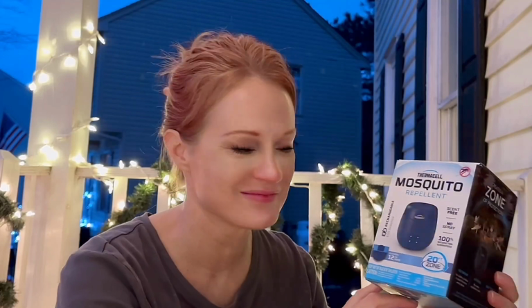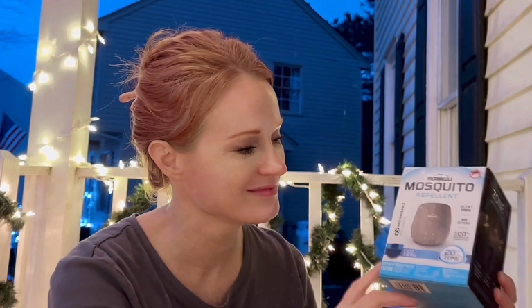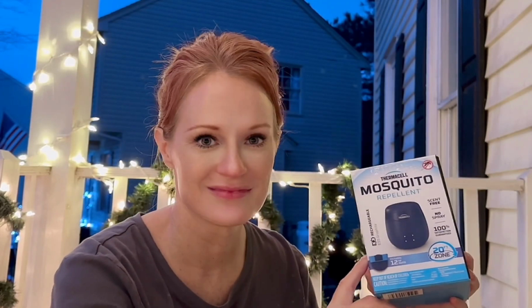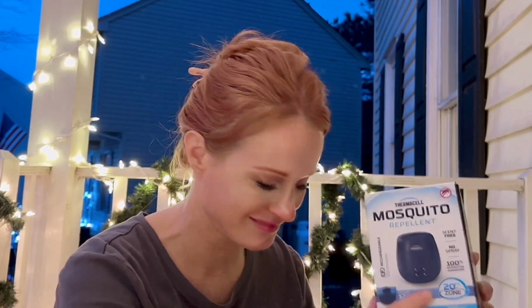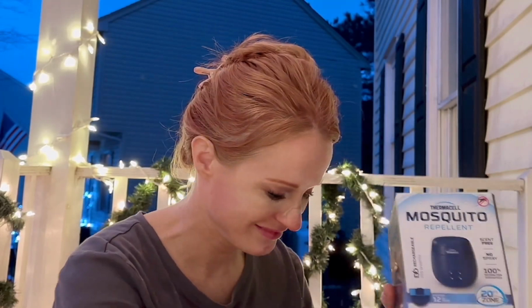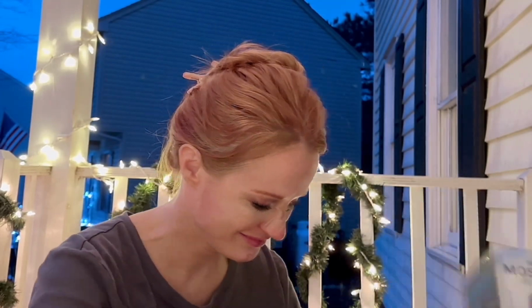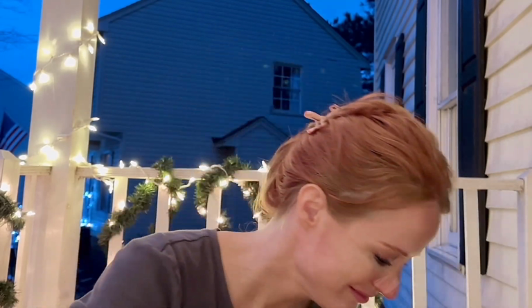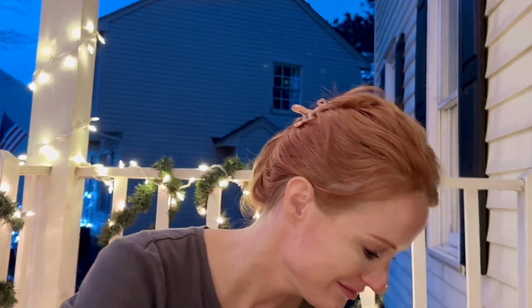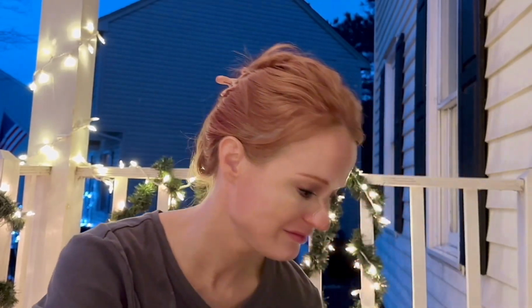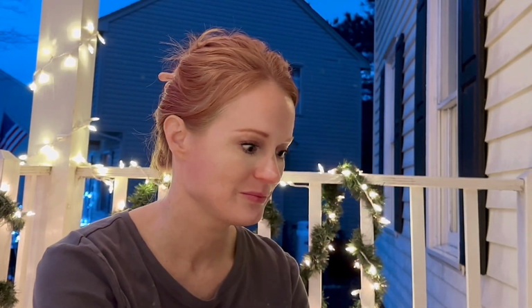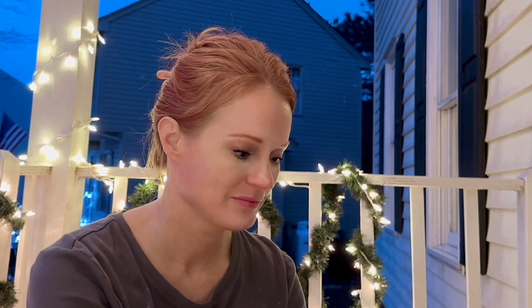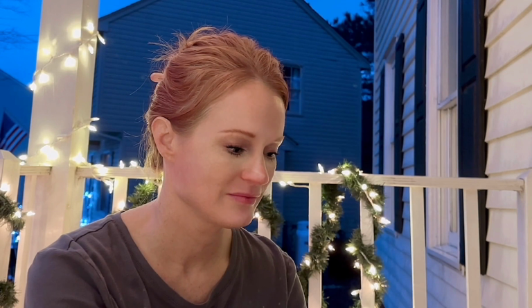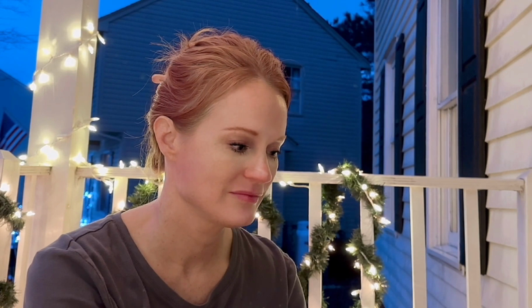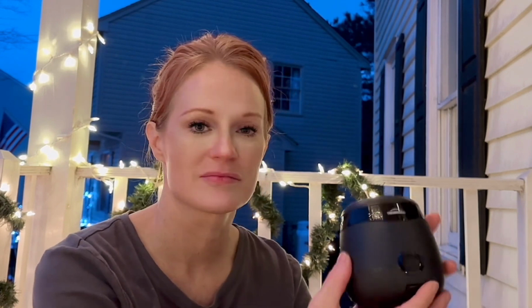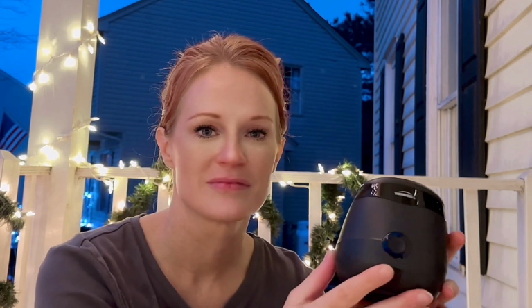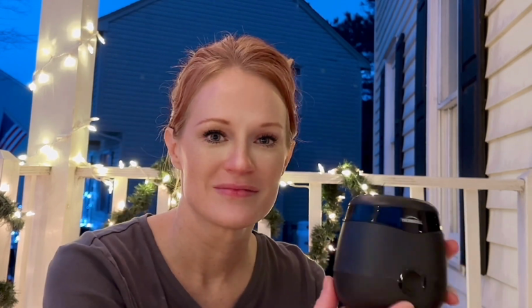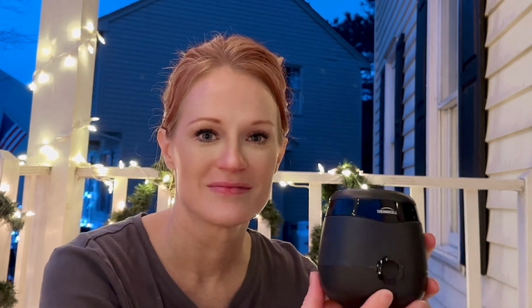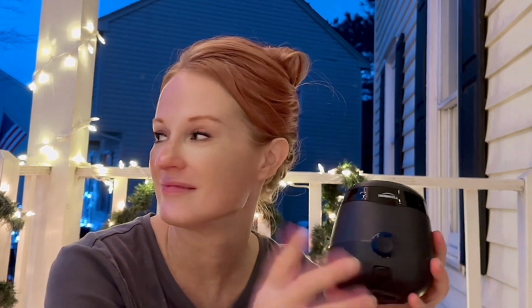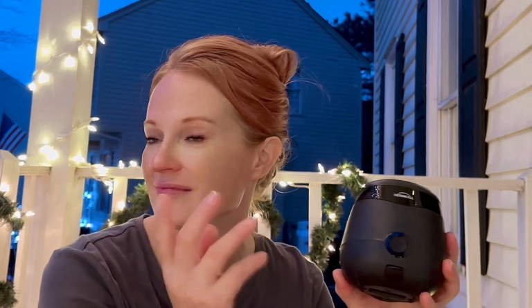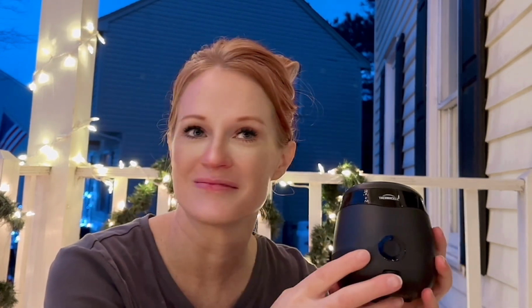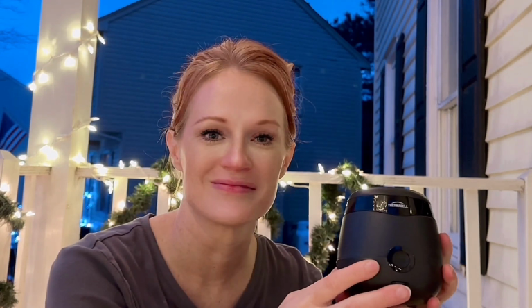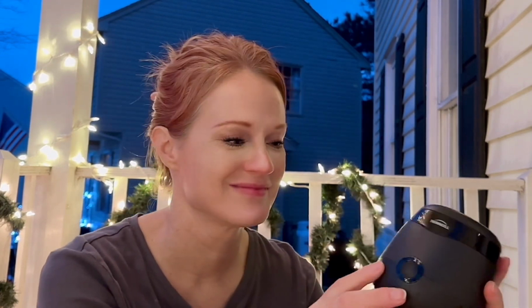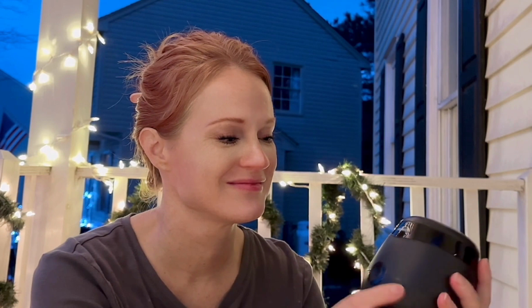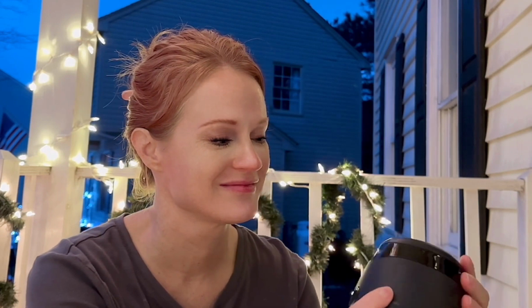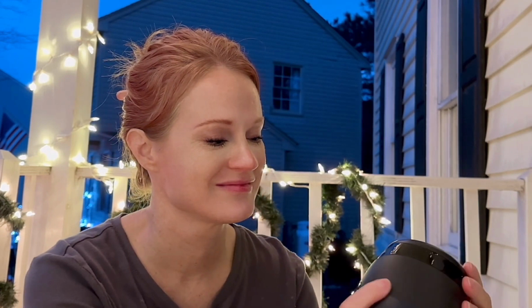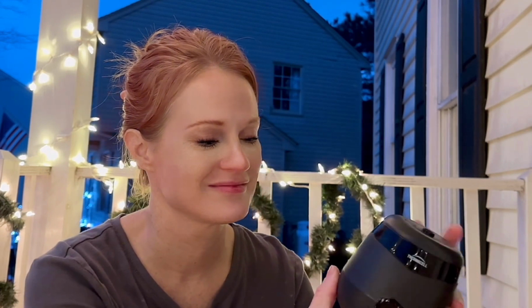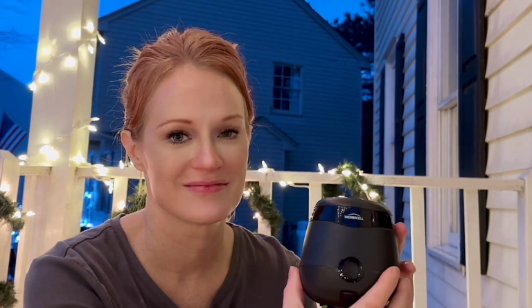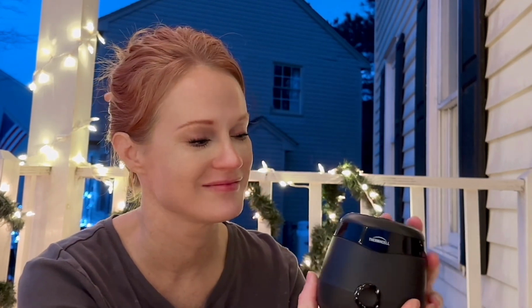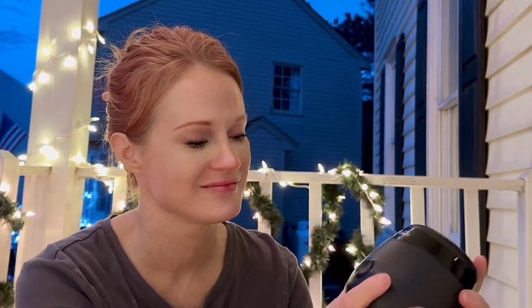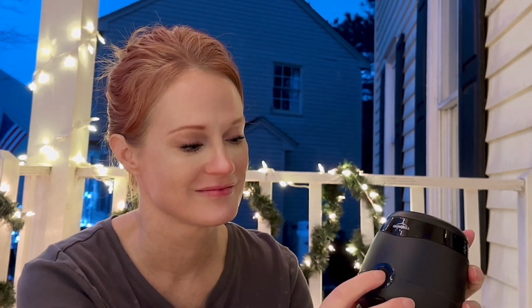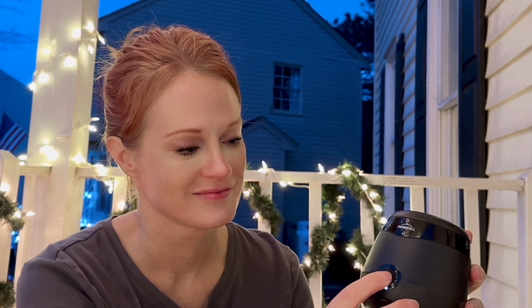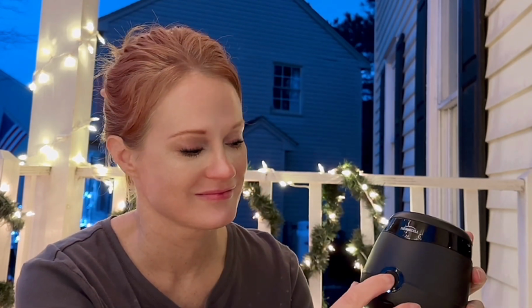The product was provided in exchange for my honest review. It's a rechargeable repeller which has a 20-foot mosquito protection zone. It includes a repellent refill, which is no spray. There's no flame or scent. It's DEET-free, and it's a bug spray alternative, which is really great.